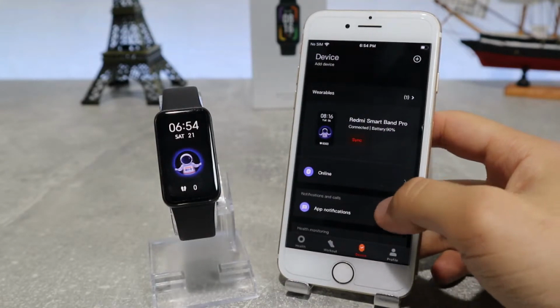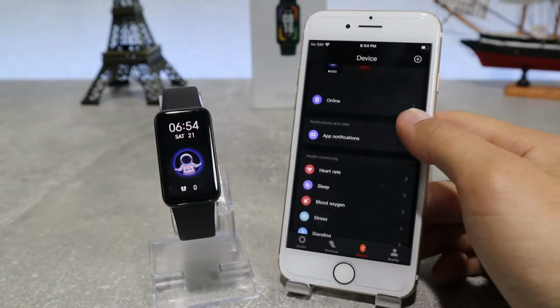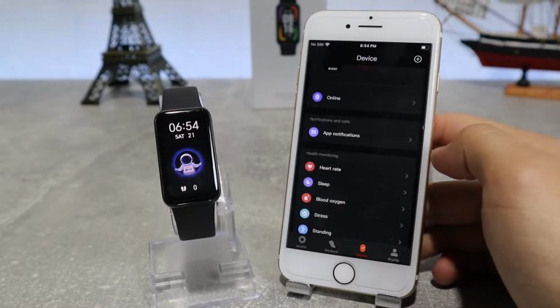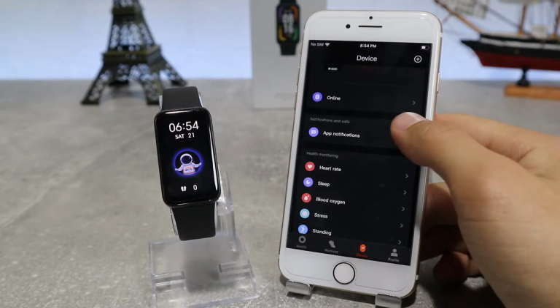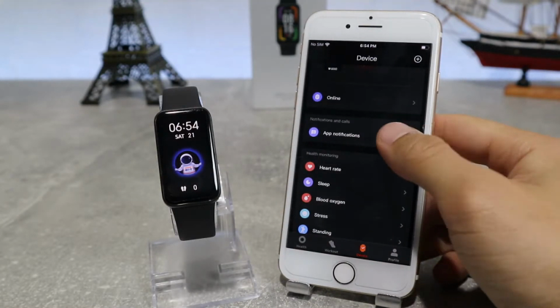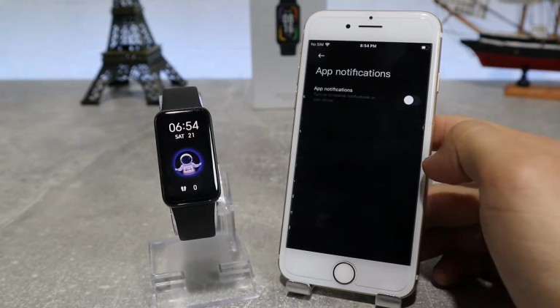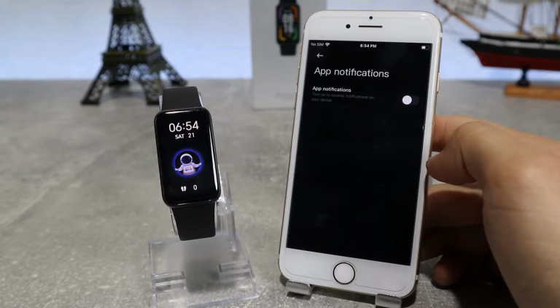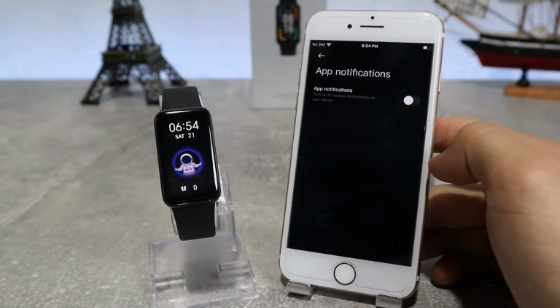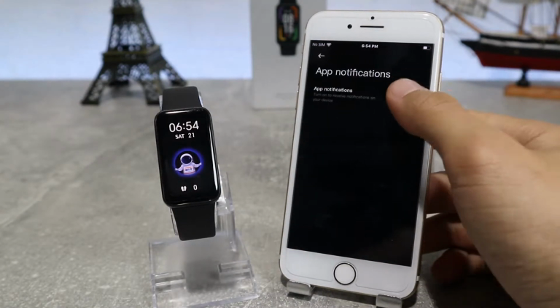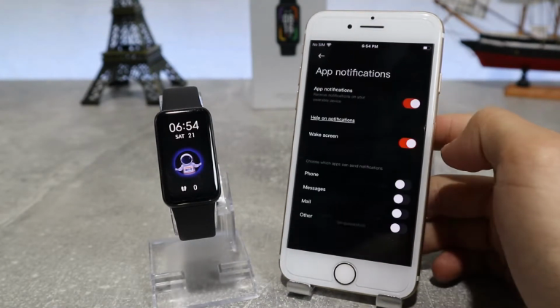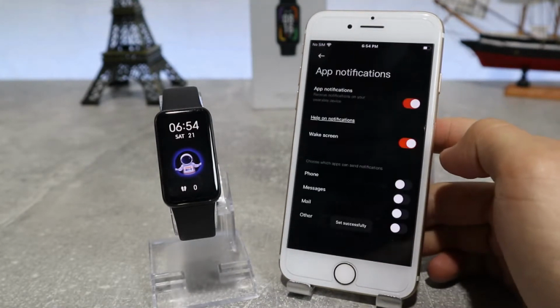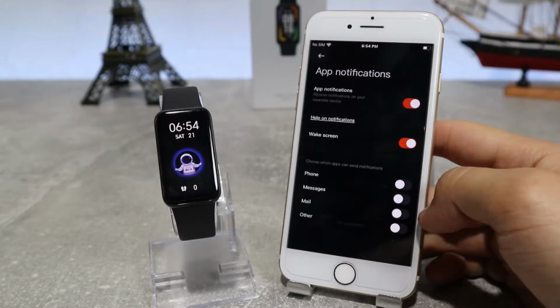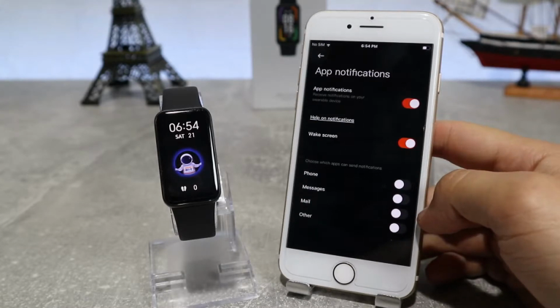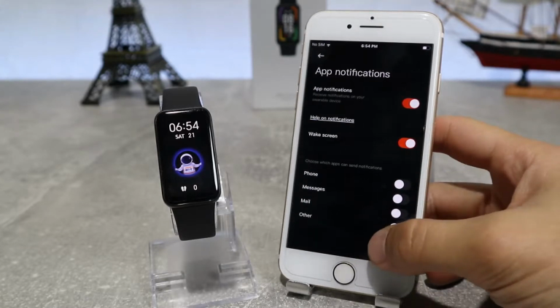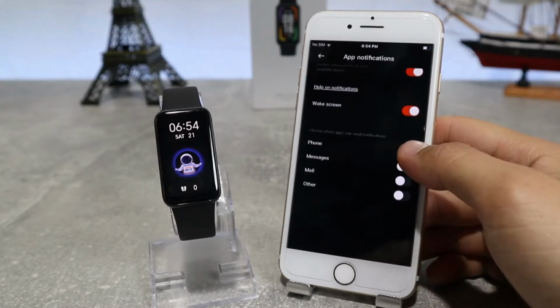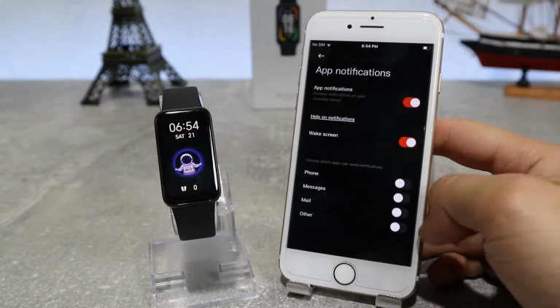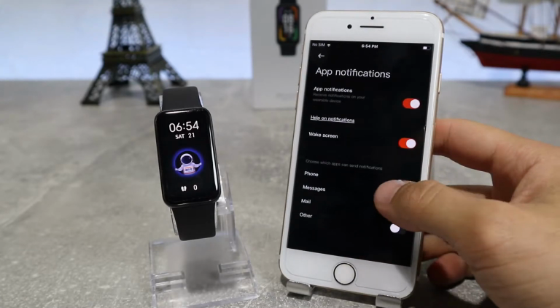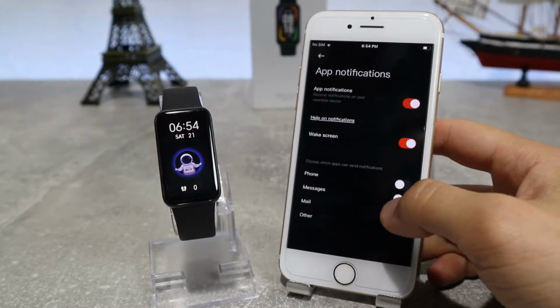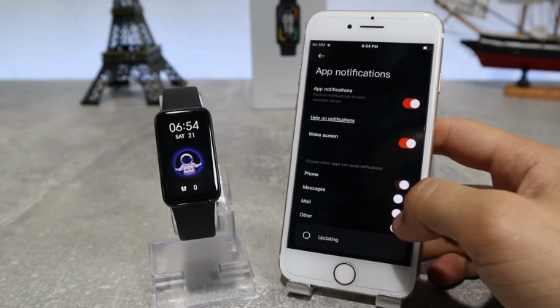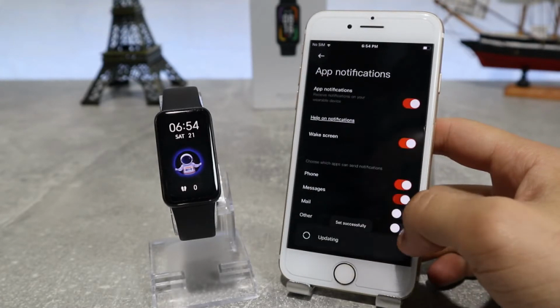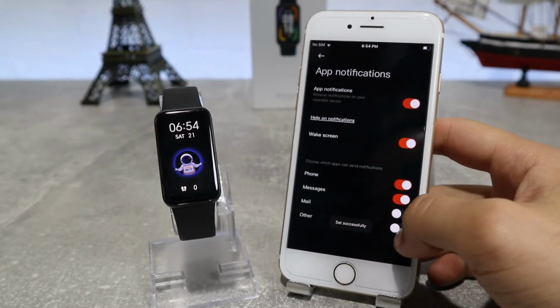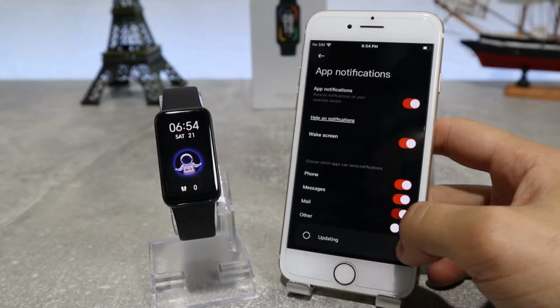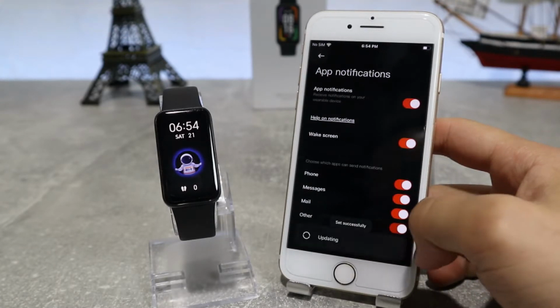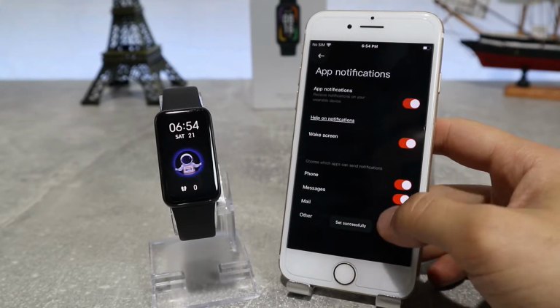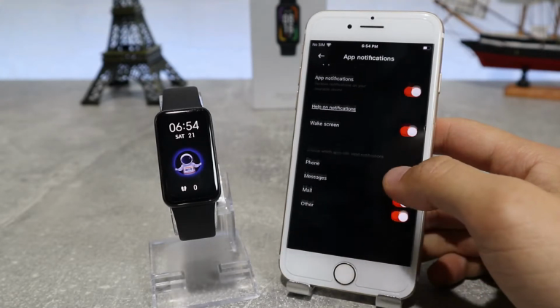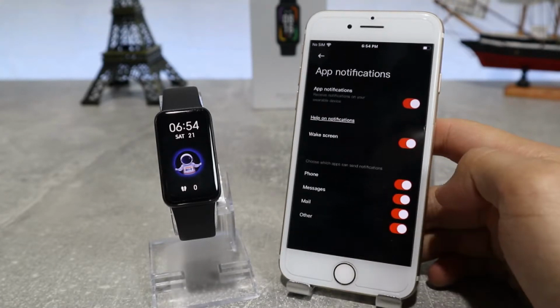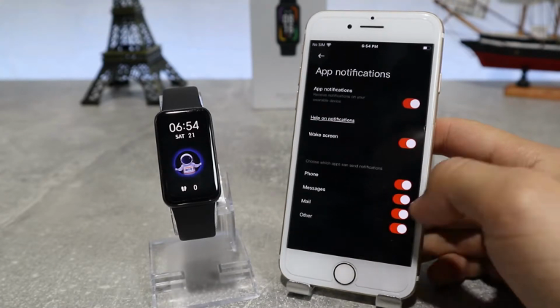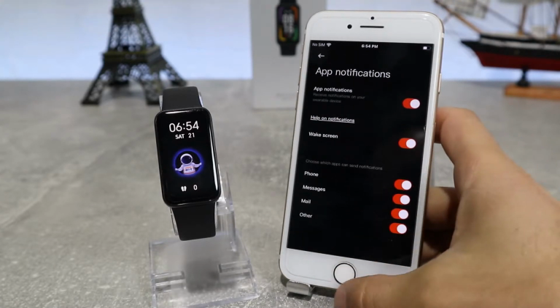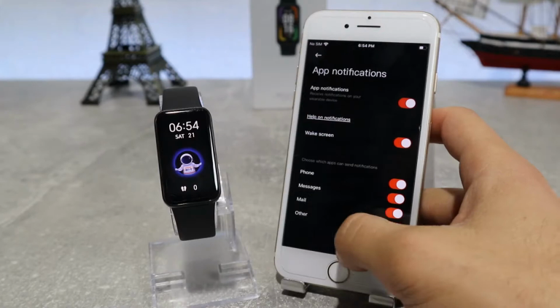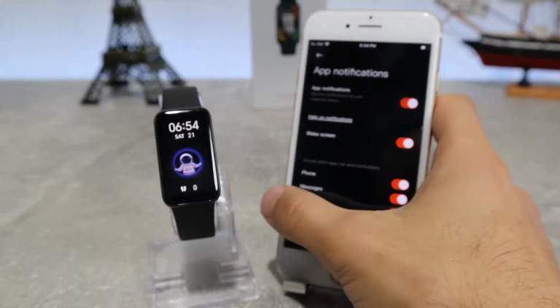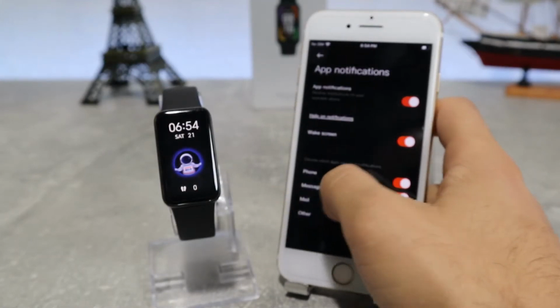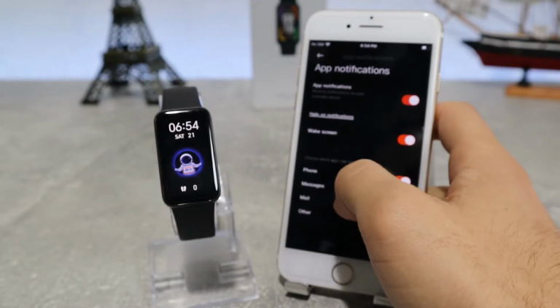Next up, we have the app notification settings where you can choose which apps from your phone can send you notifications, or if you want you can turn them off altogether.